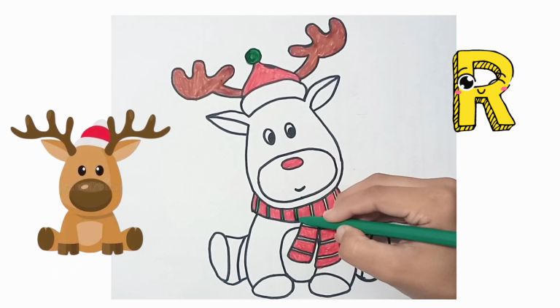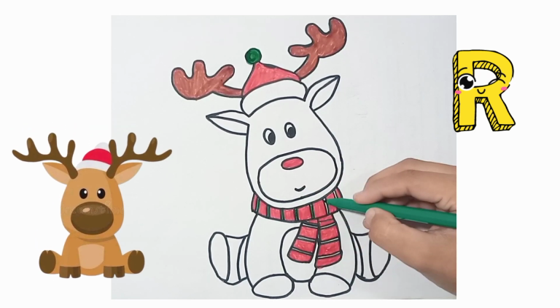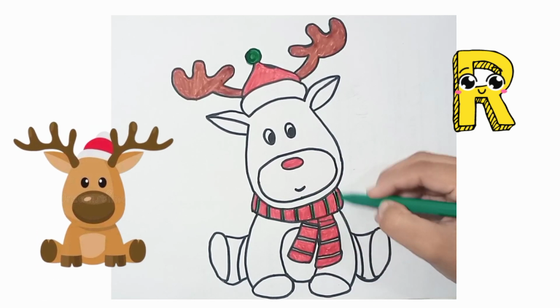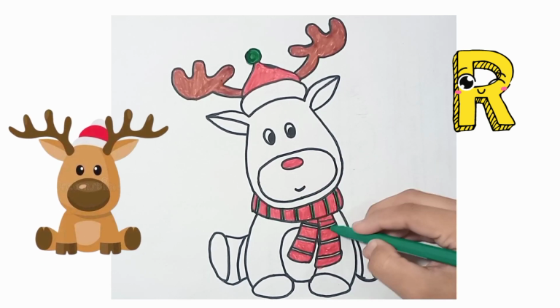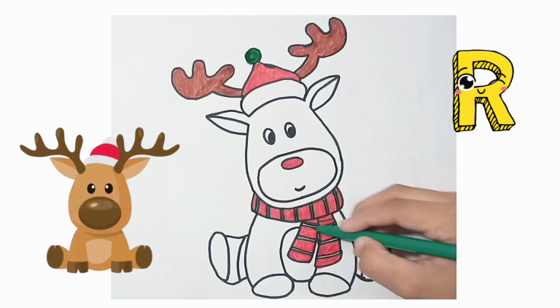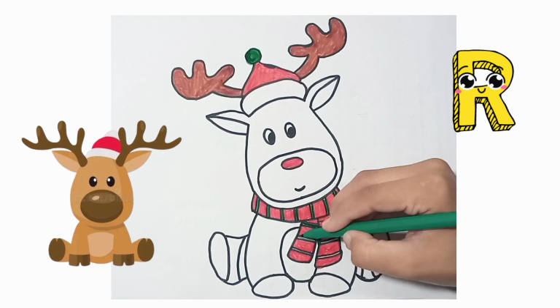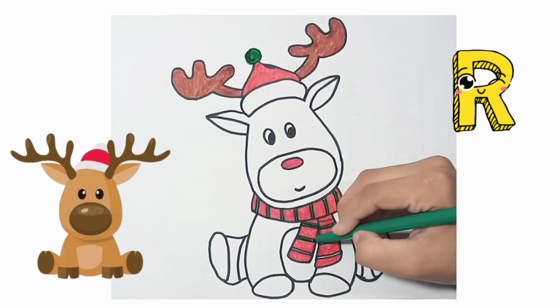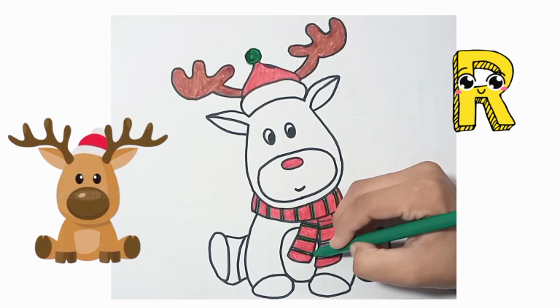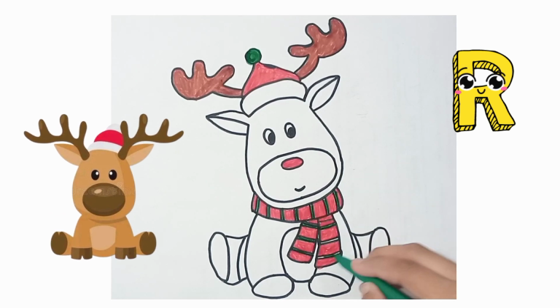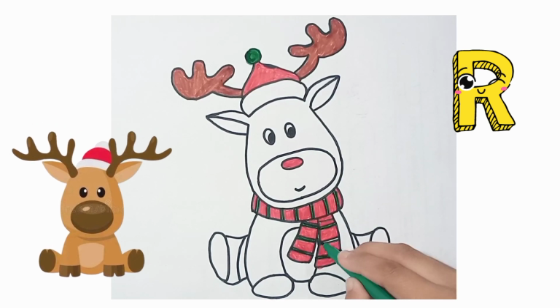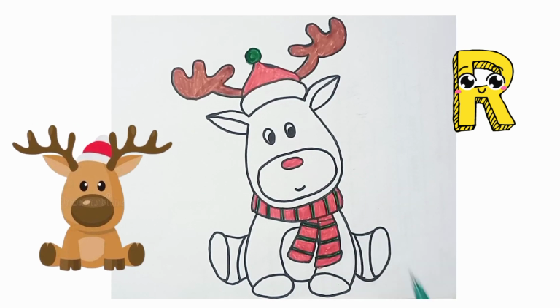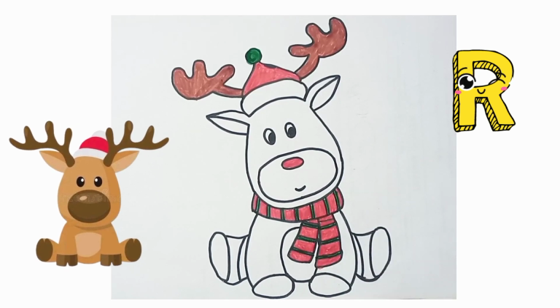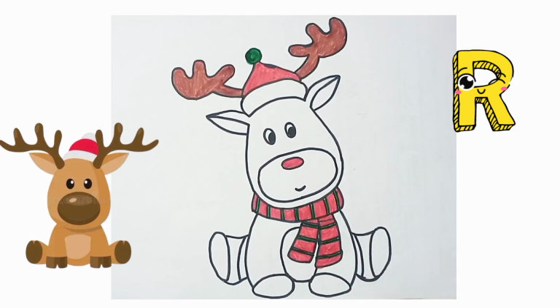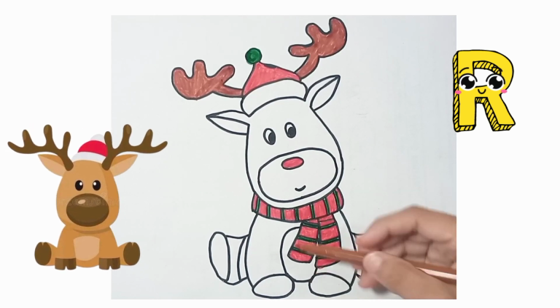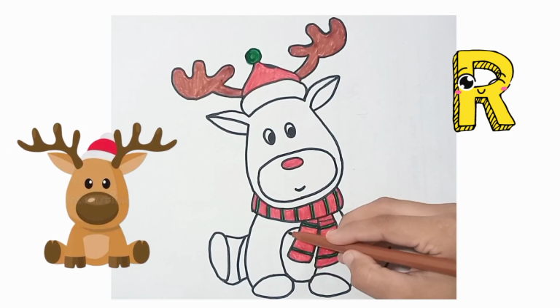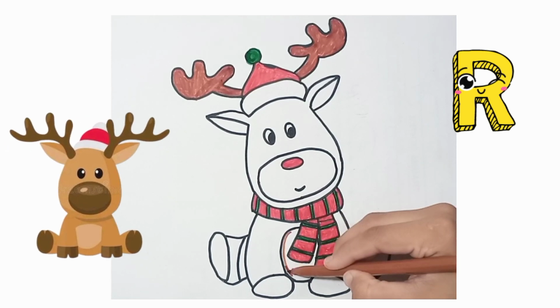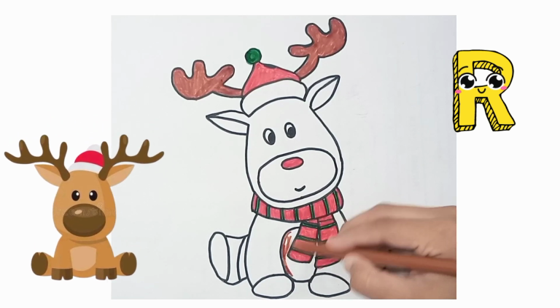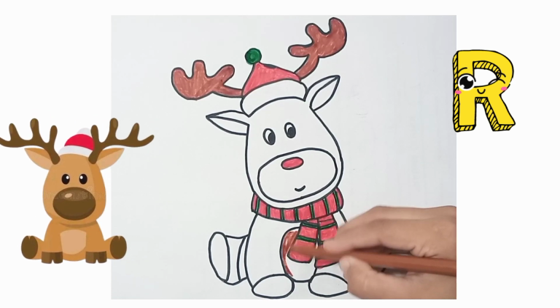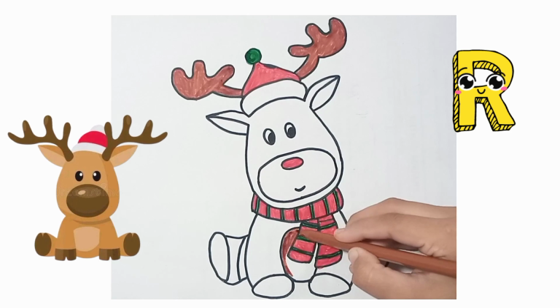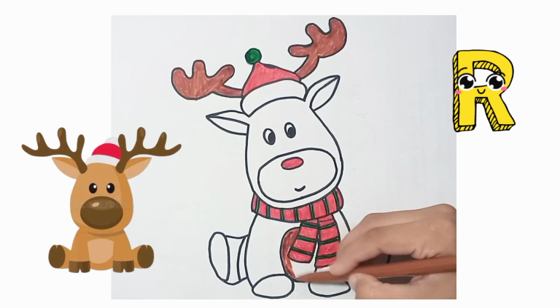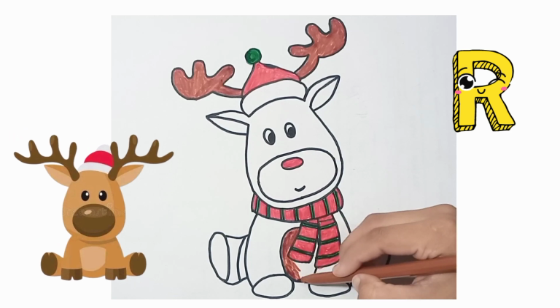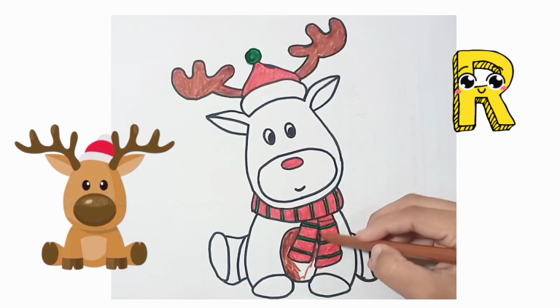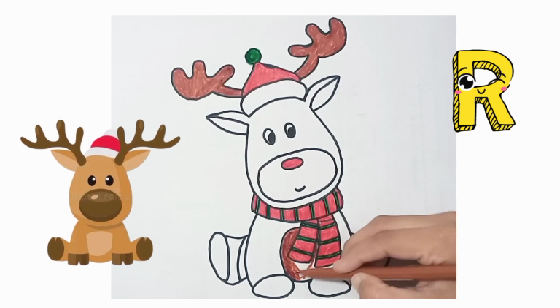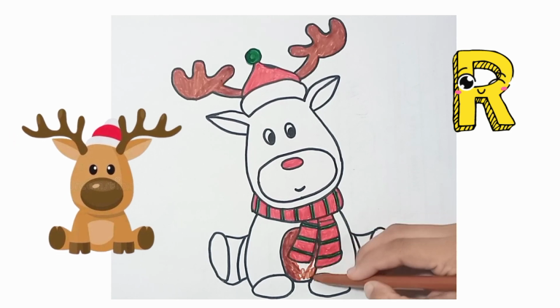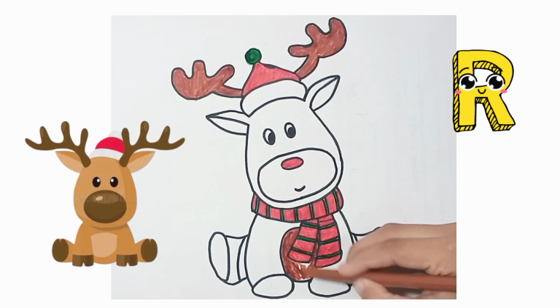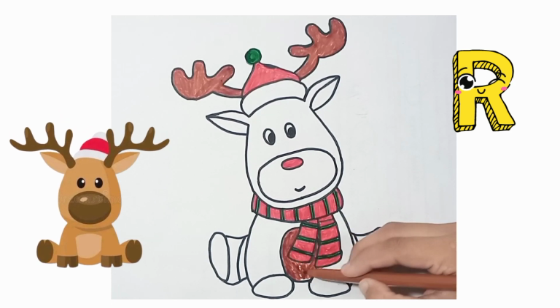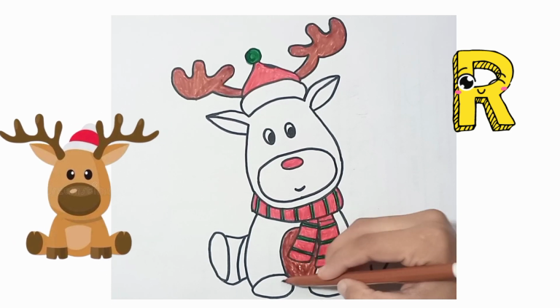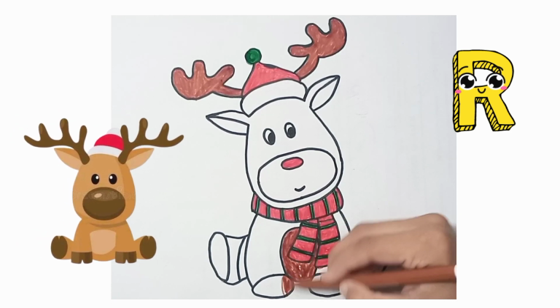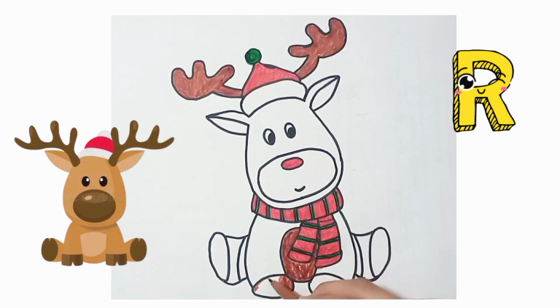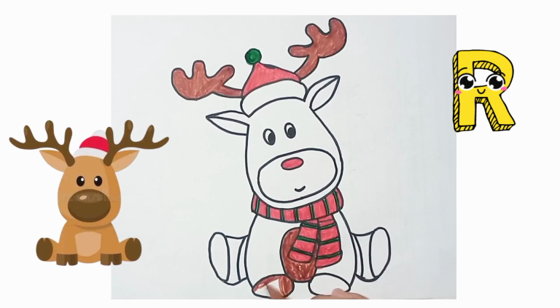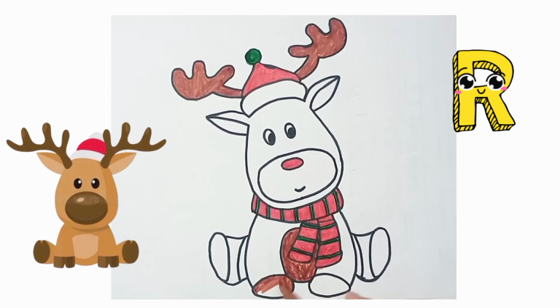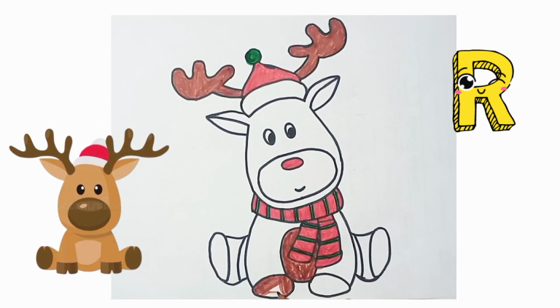Now I am designing with green color. Now I am using dark brown color on different parts of the body of Rudolph.